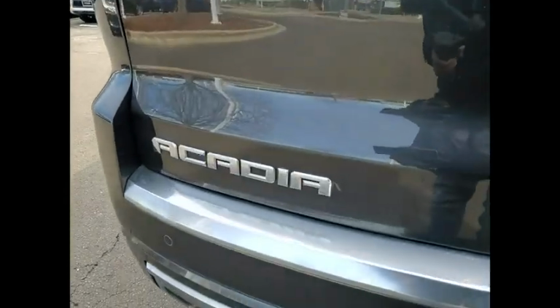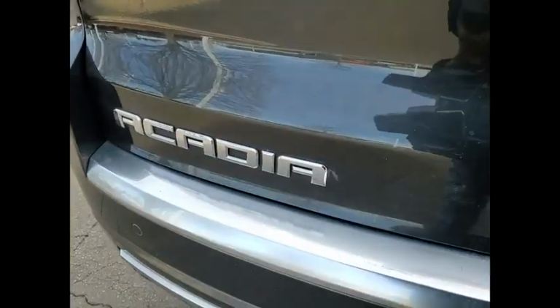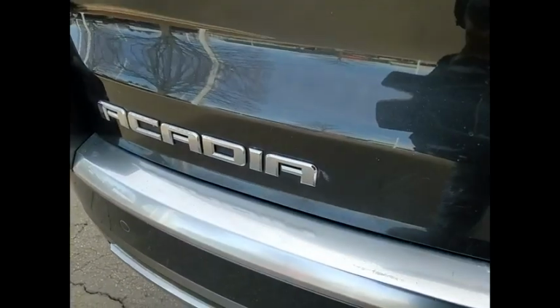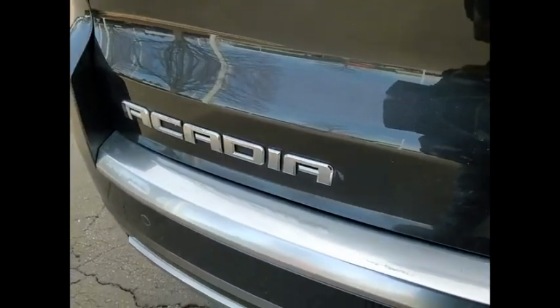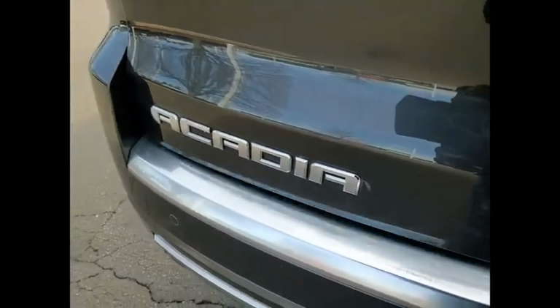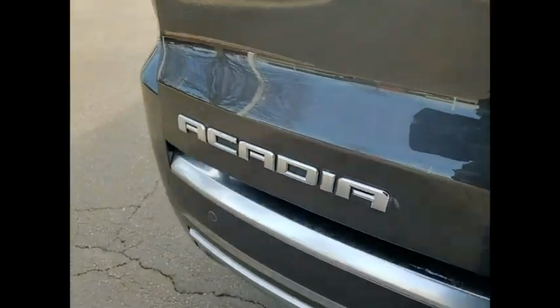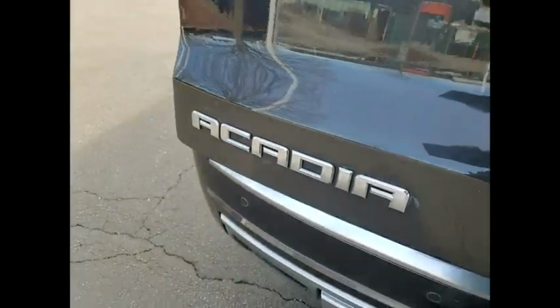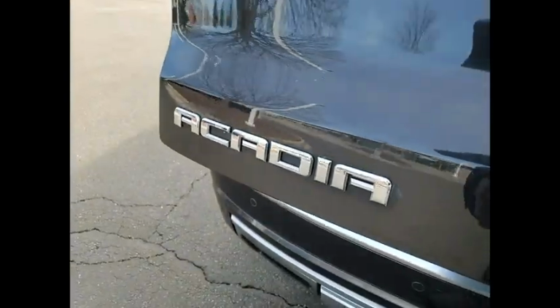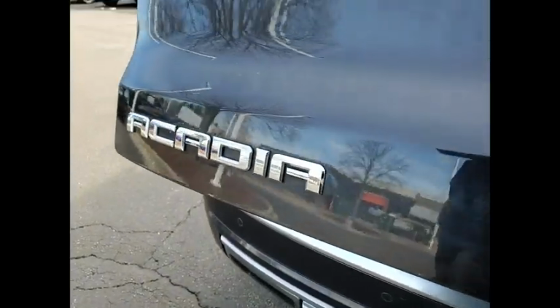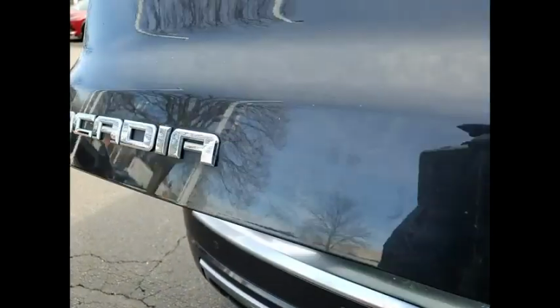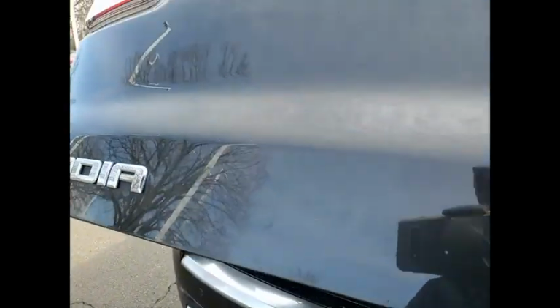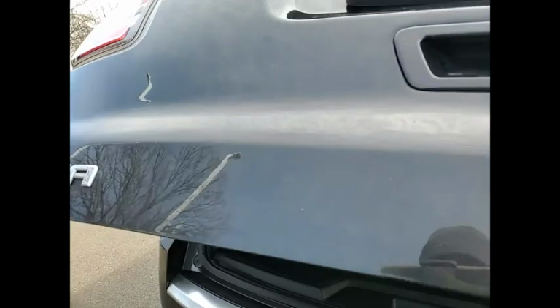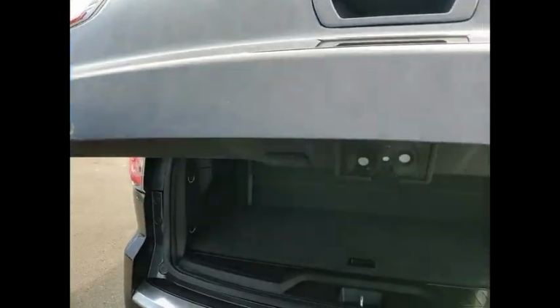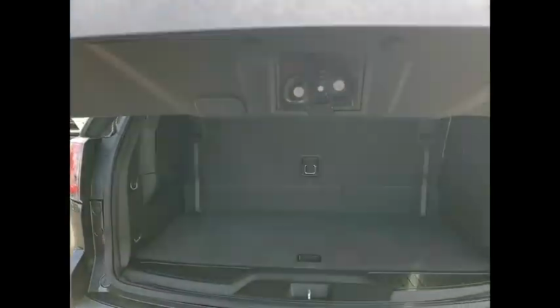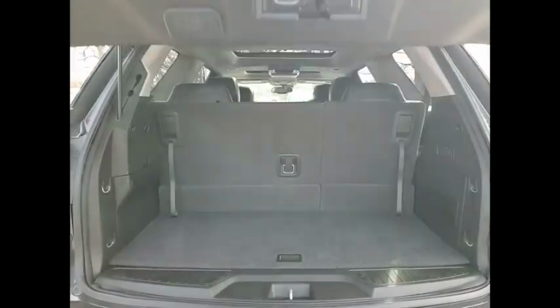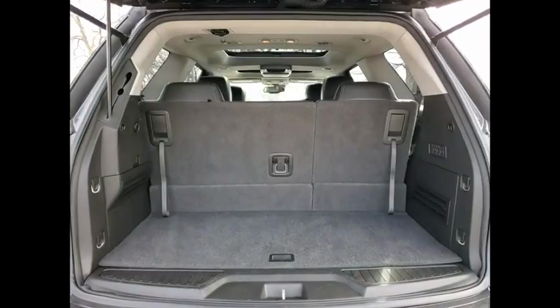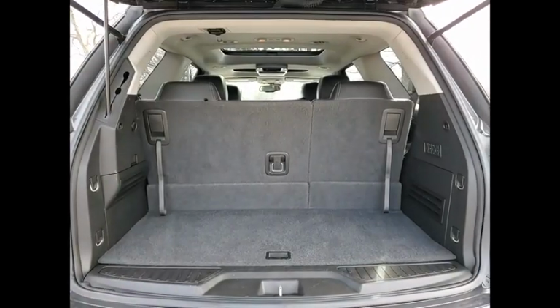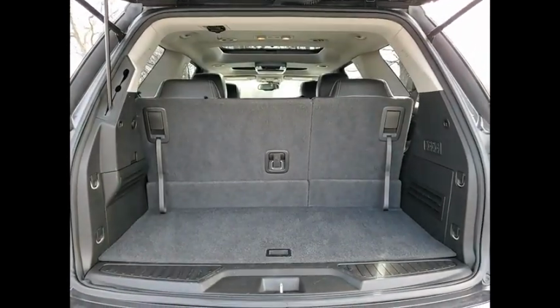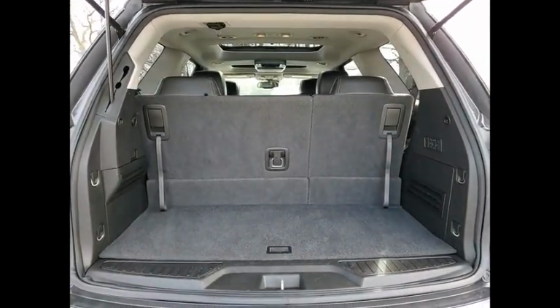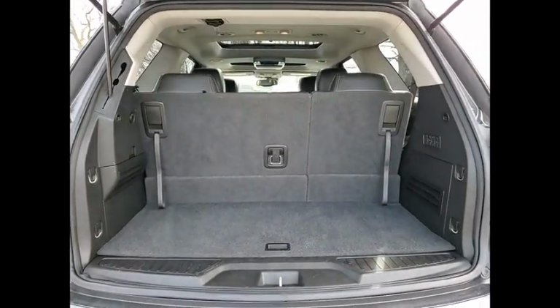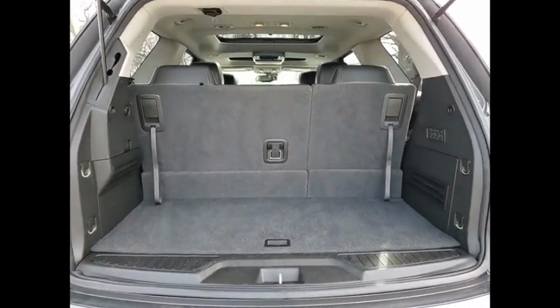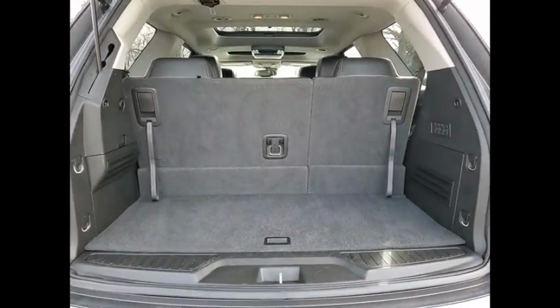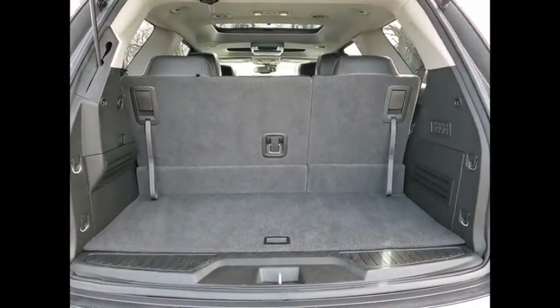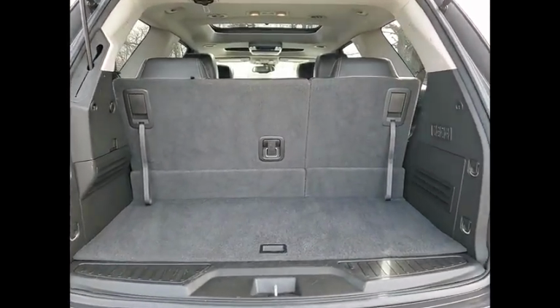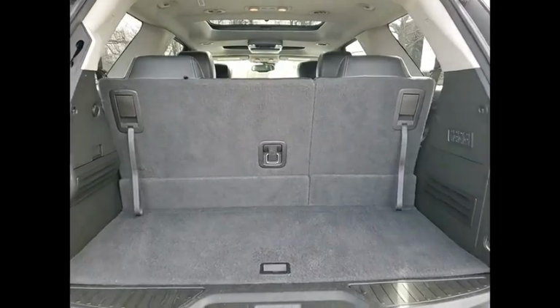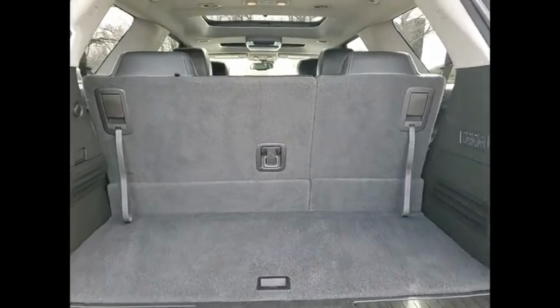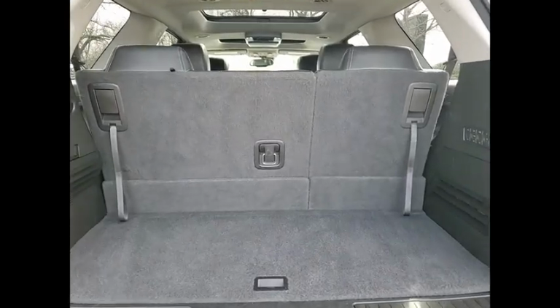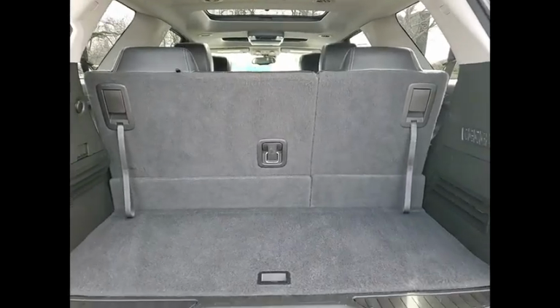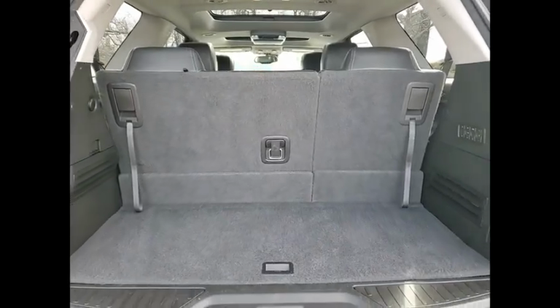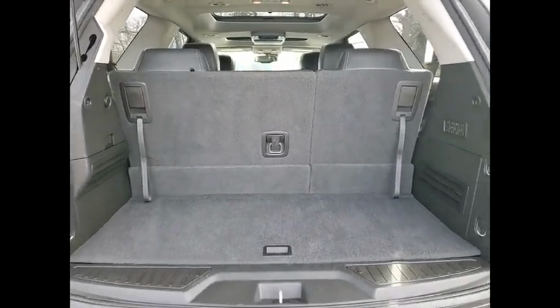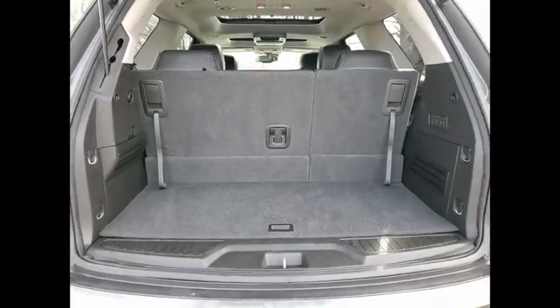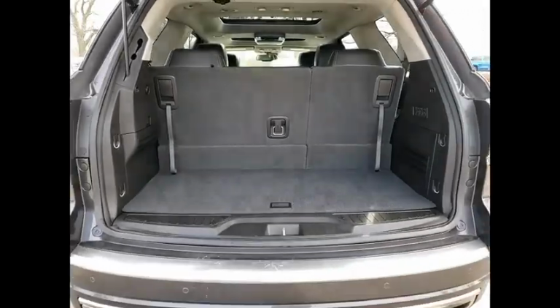This vehicle has less than 150,000 miles. Here are some of this vehicle's great options: remote engine start, traction control, stability control, roll stability control, daytime running lights, and fog lights.